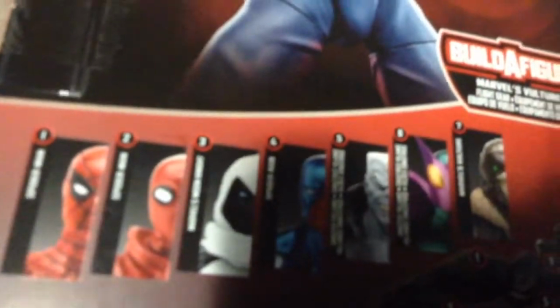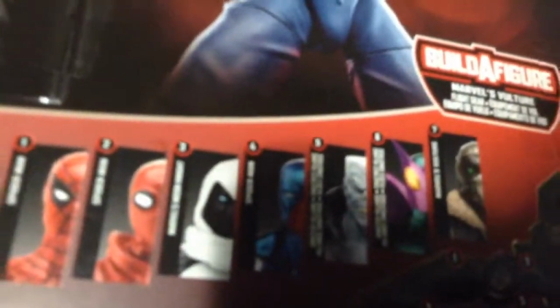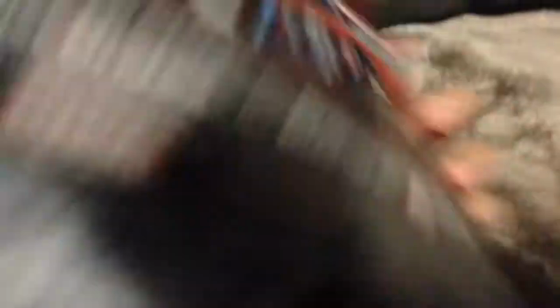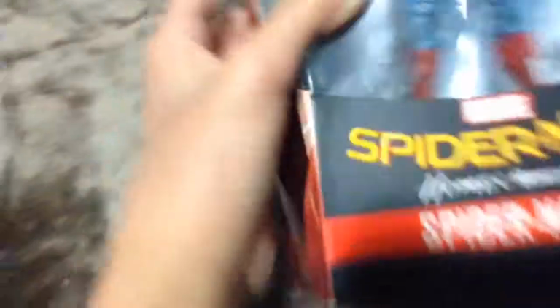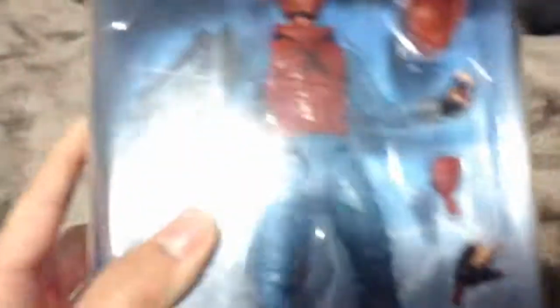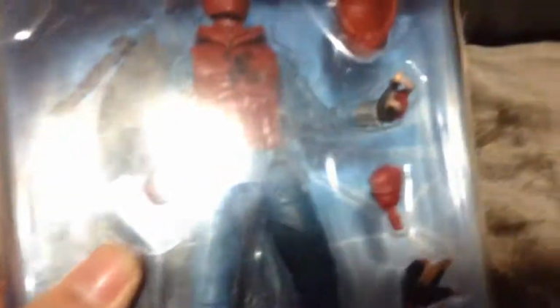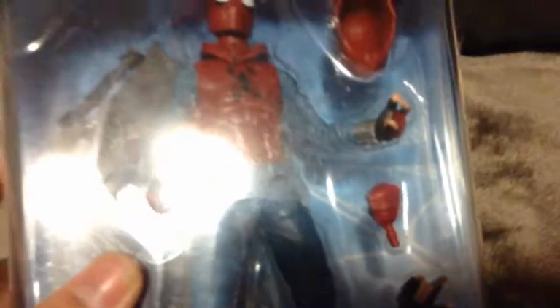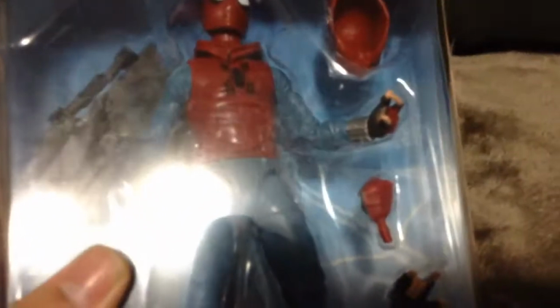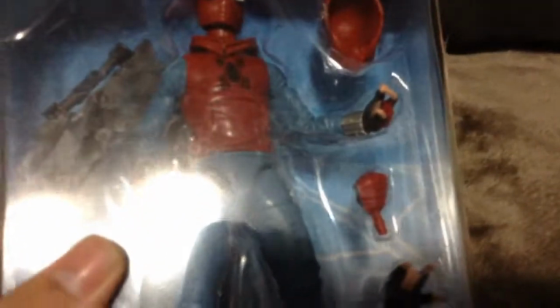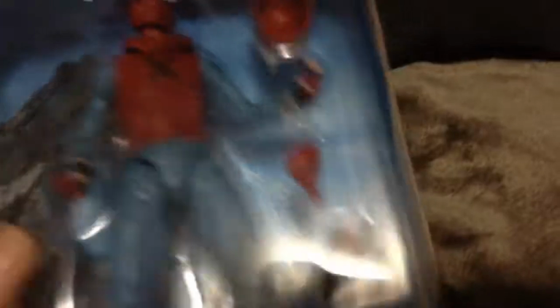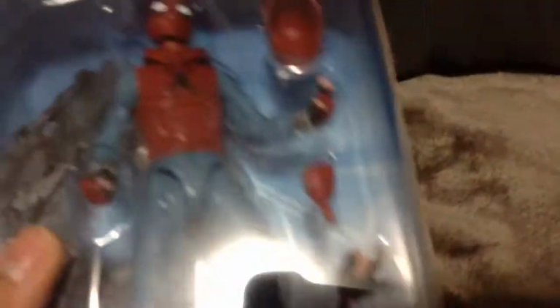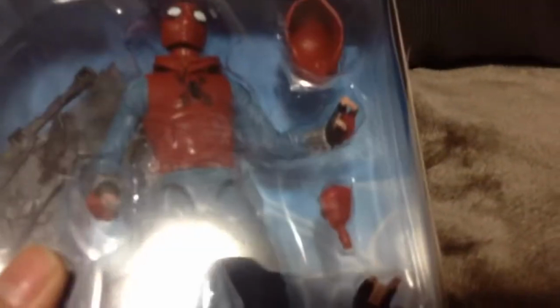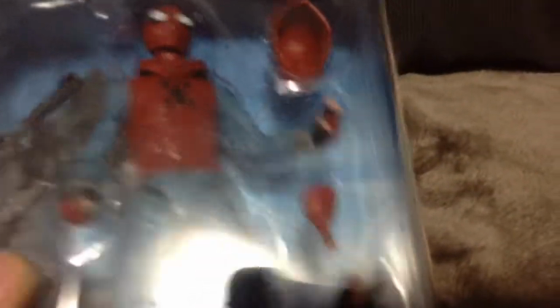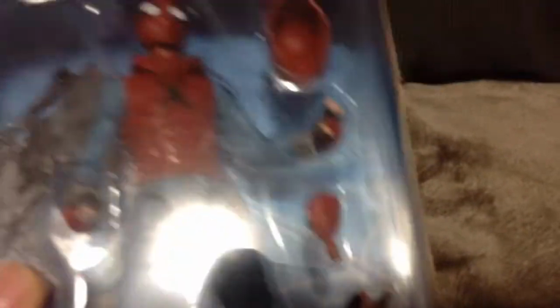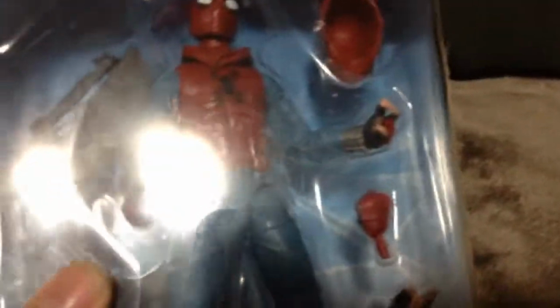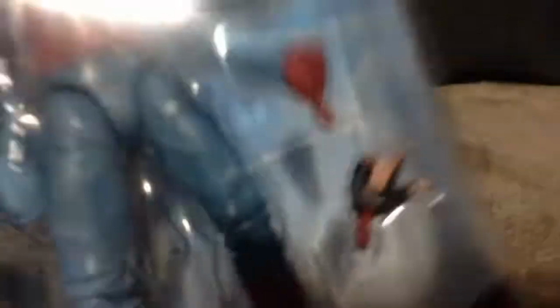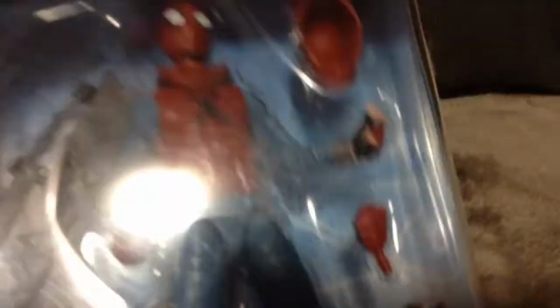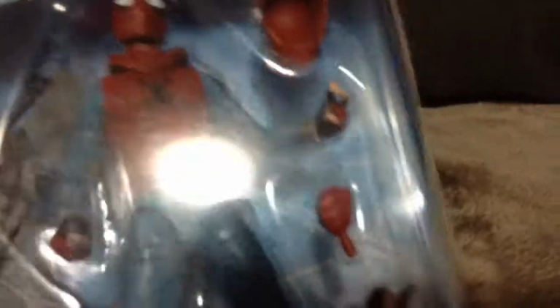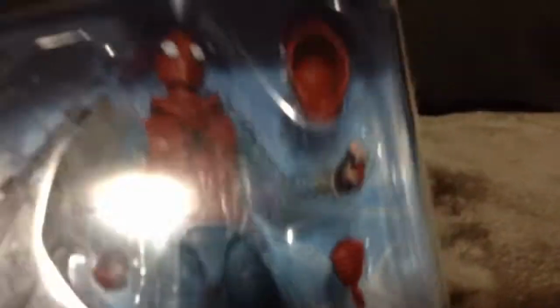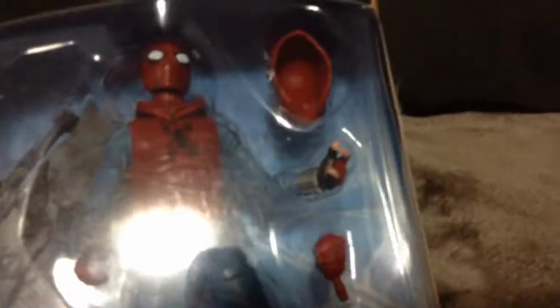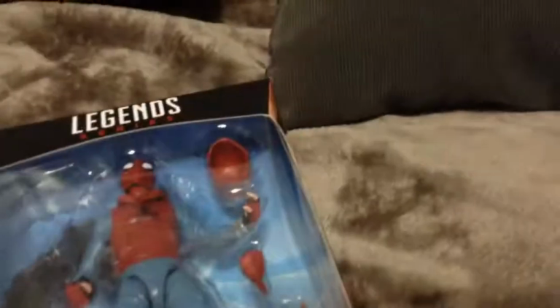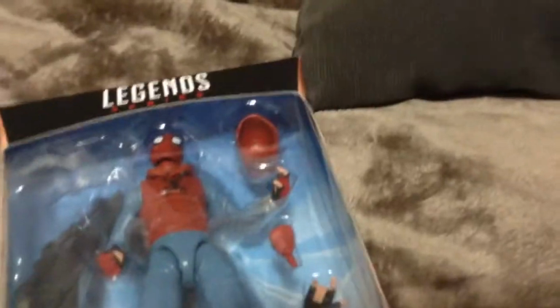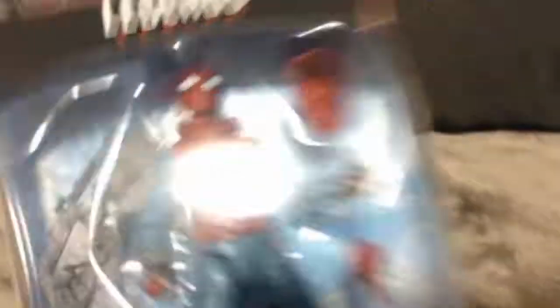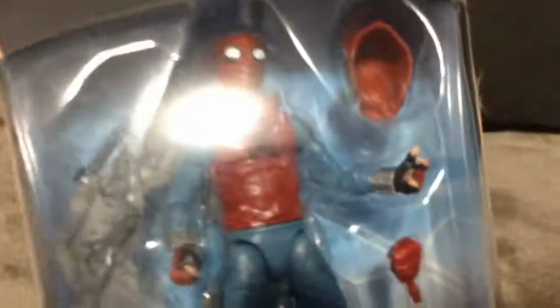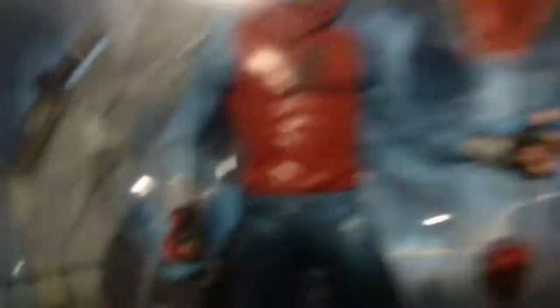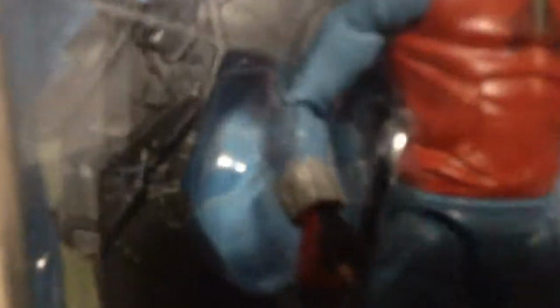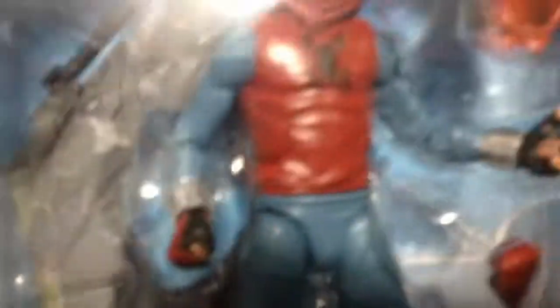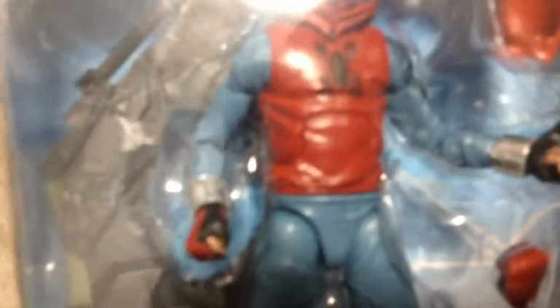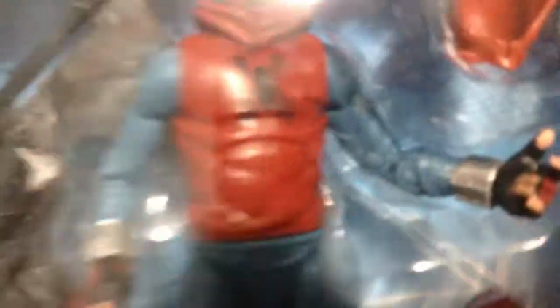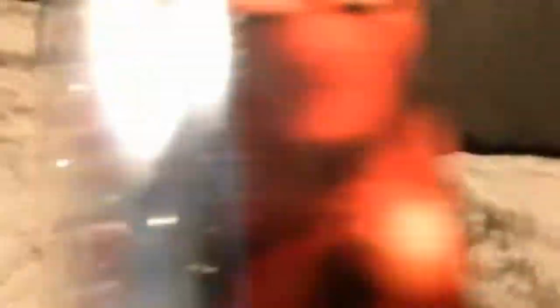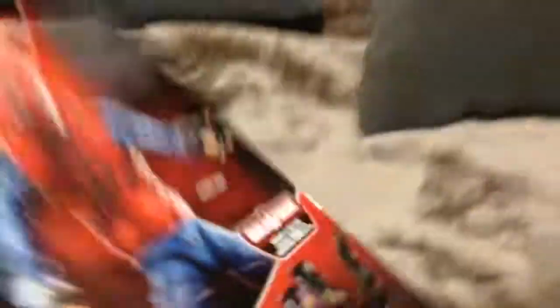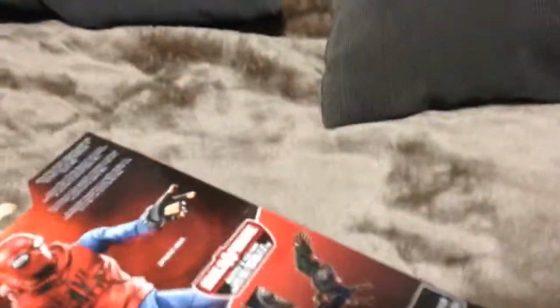When I ordered the Beetle, the Aries, and the Moon Knight — if you haven't seen my other video I made — I ordered all these figures at the same time, but I don't know why they shipped them separately. Kinda weird.